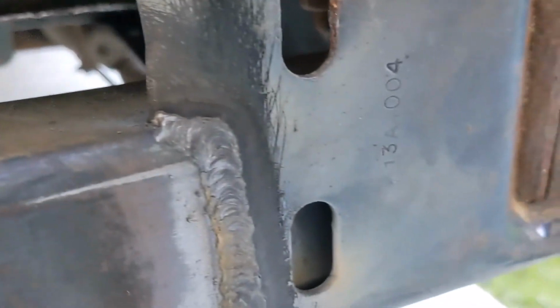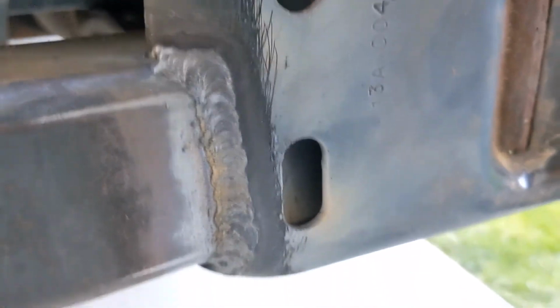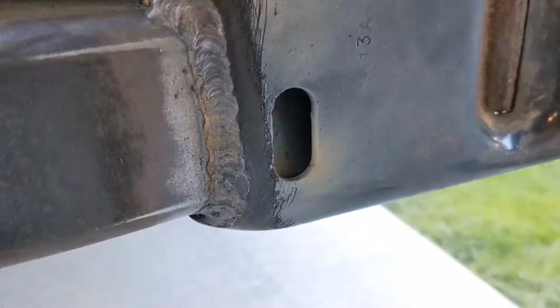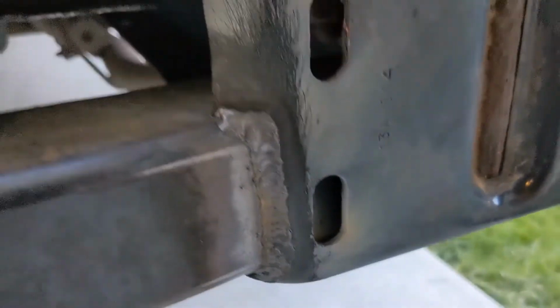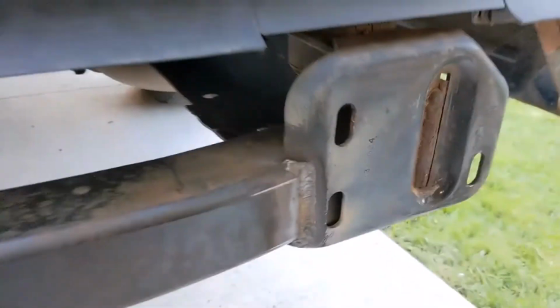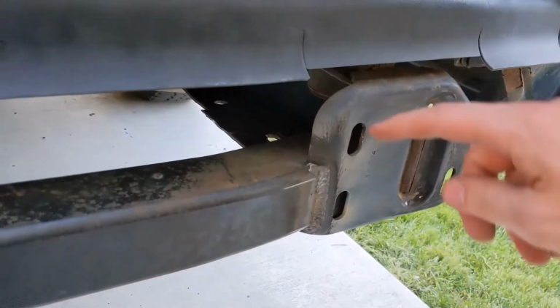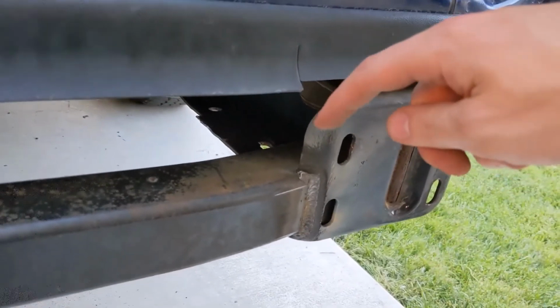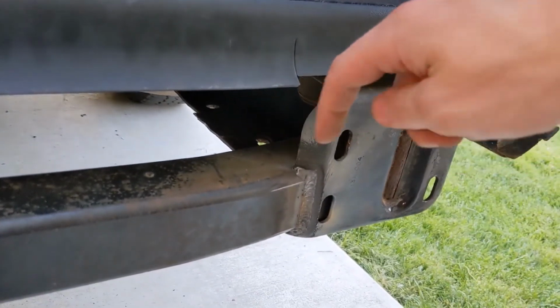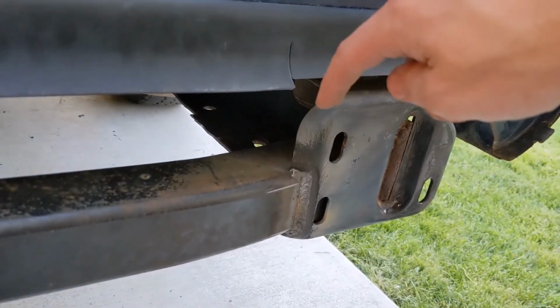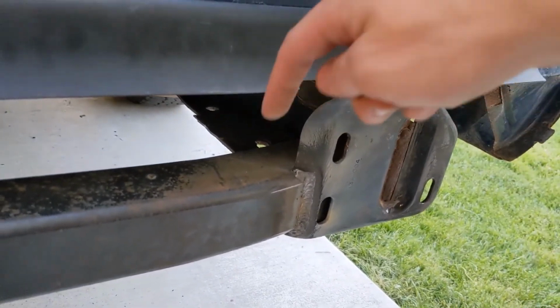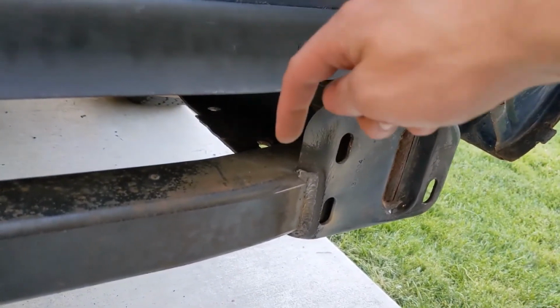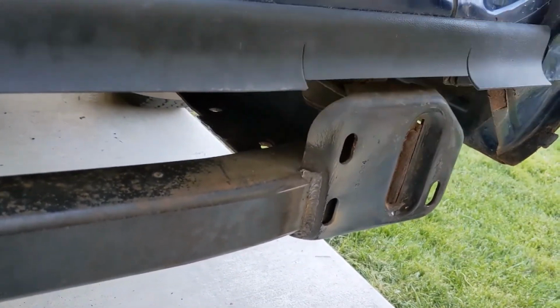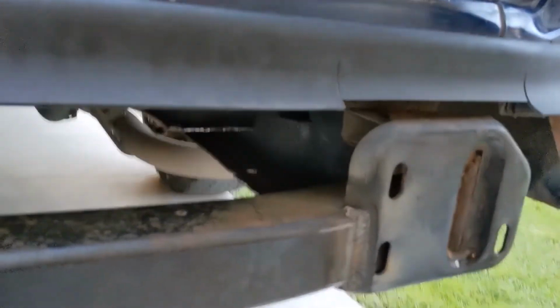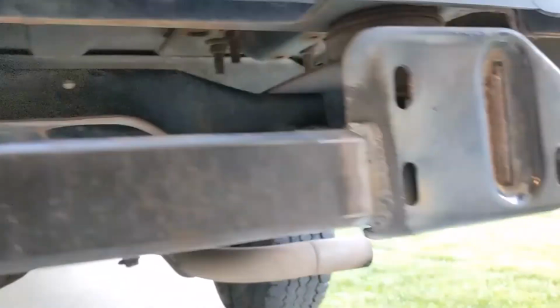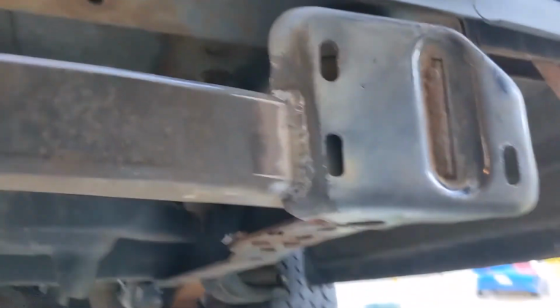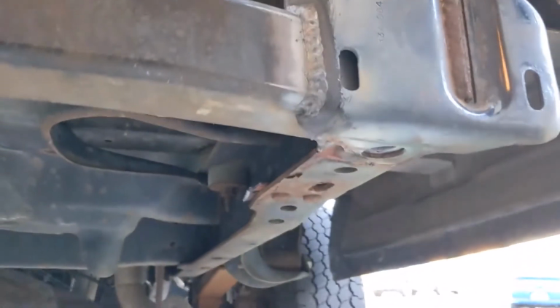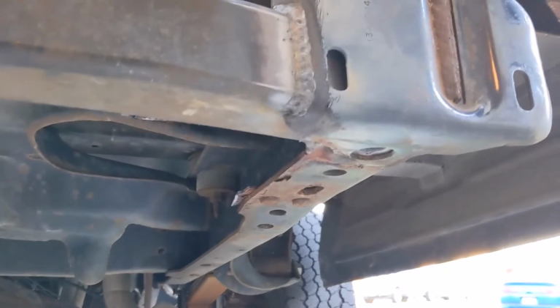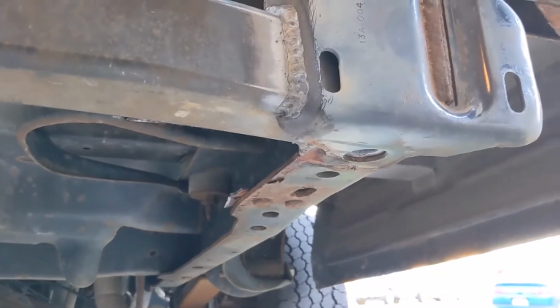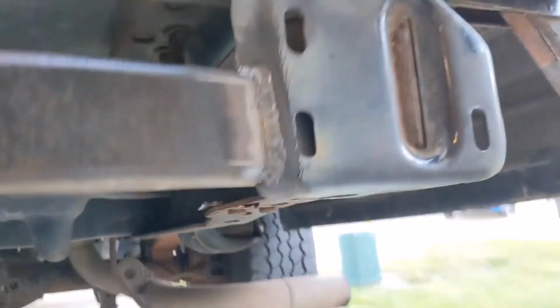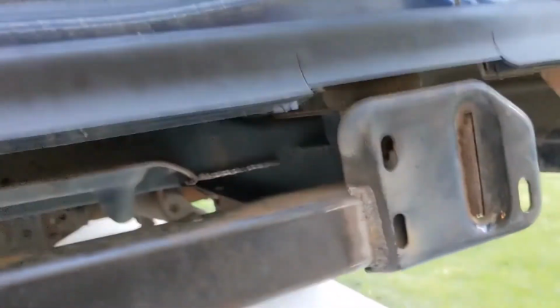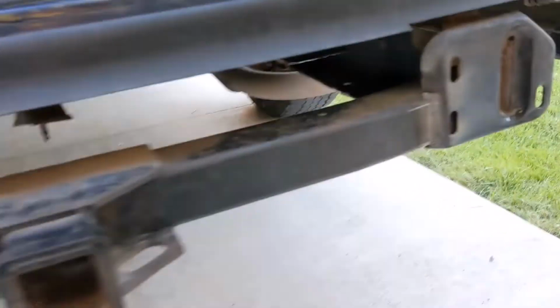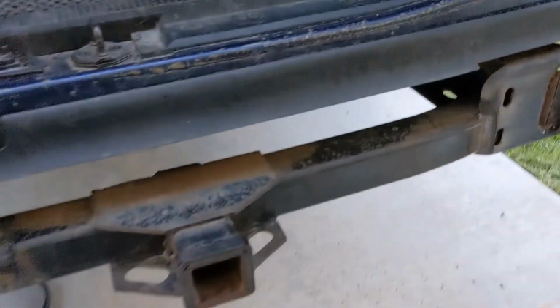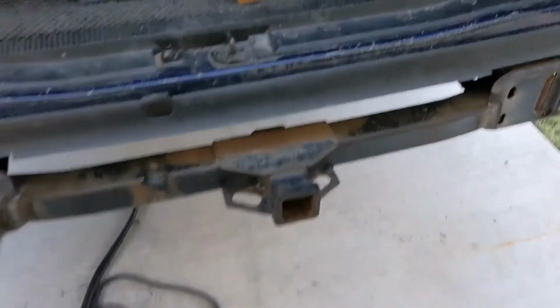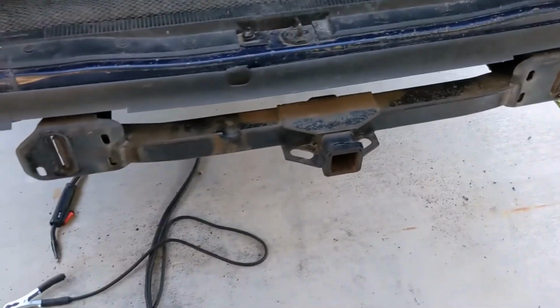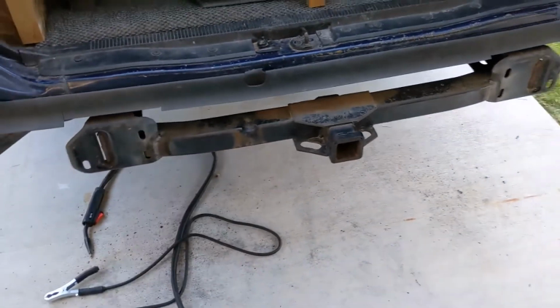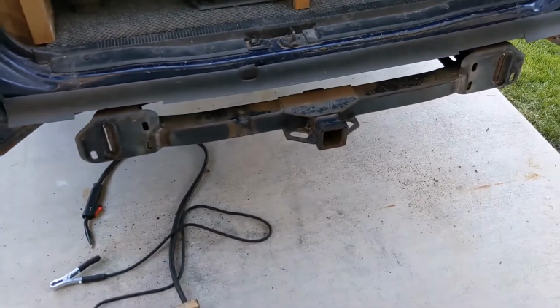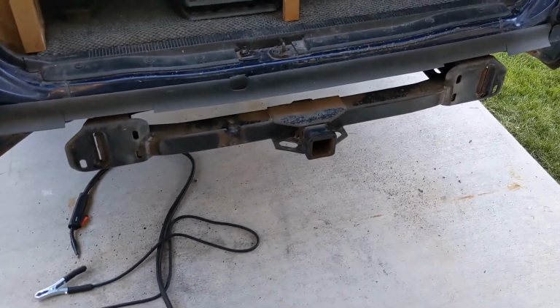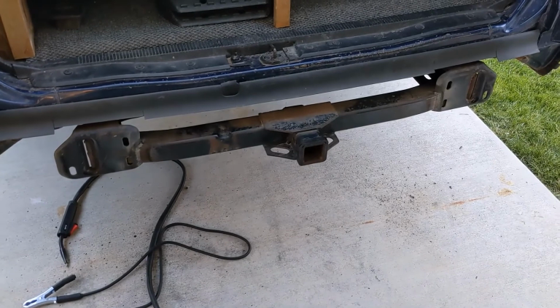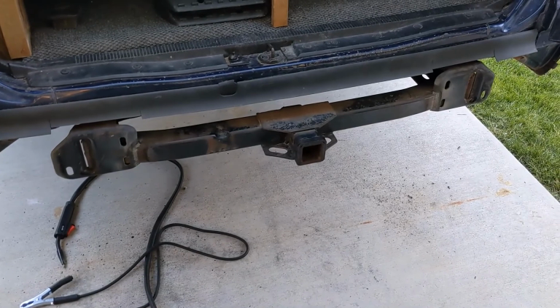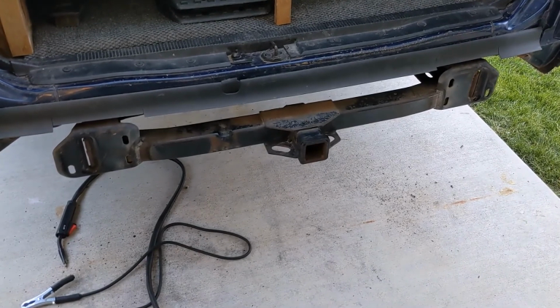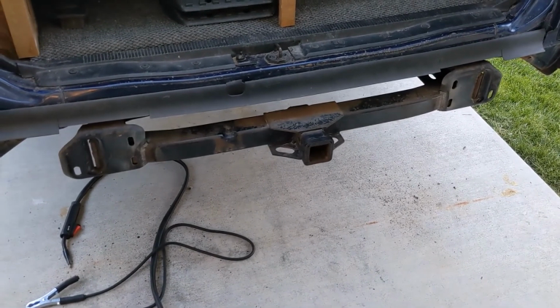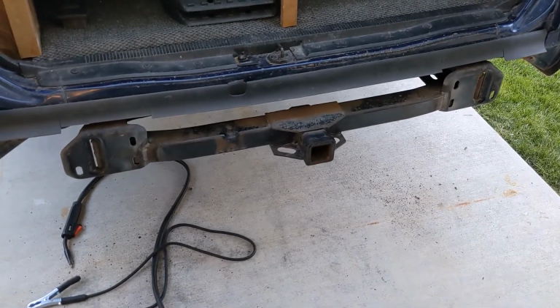We did loads up and down the outside. We also did the inside, the back edge, and underneath there as well. There it is — all welded into place and into the bumper.